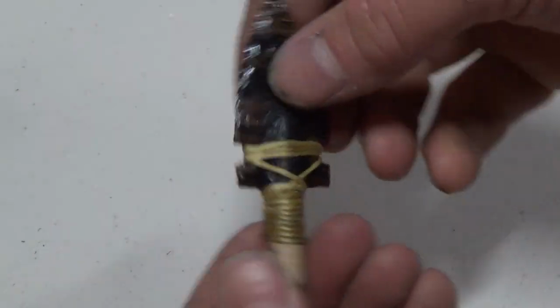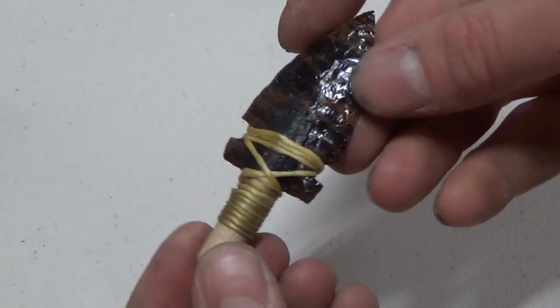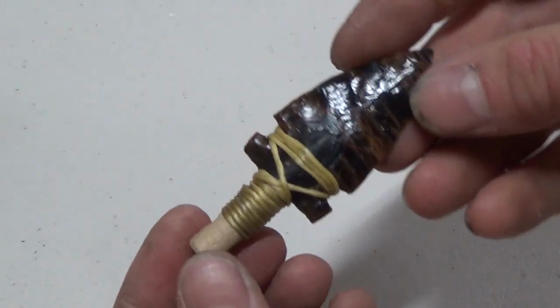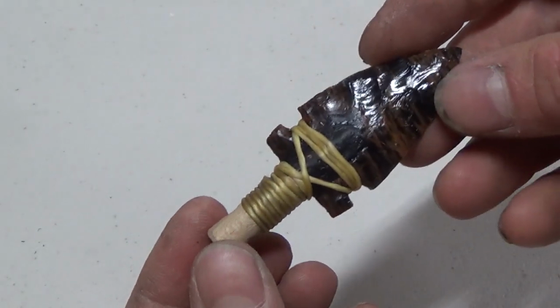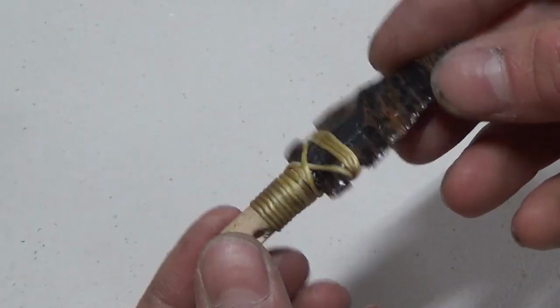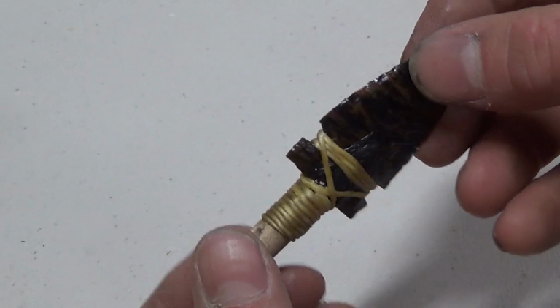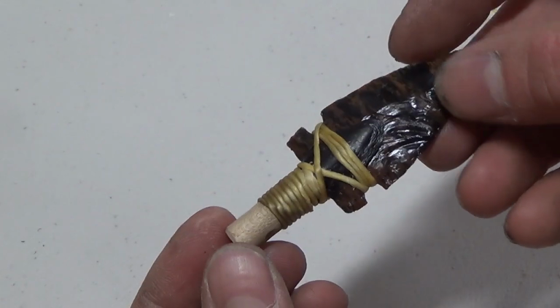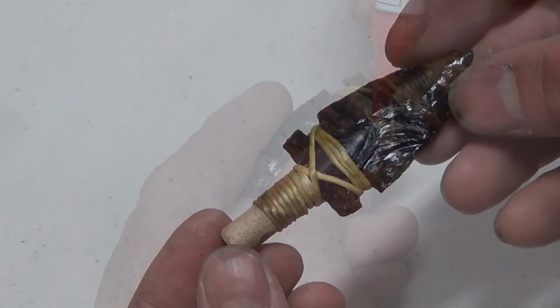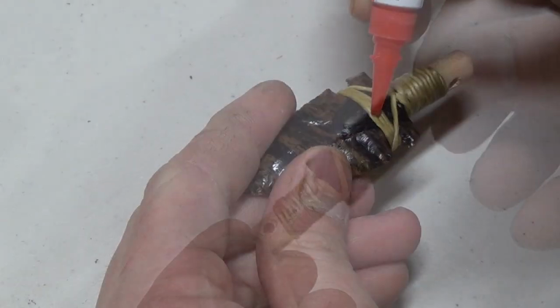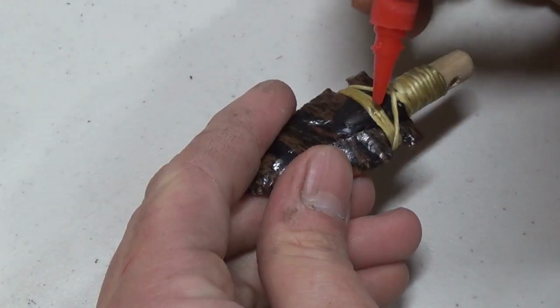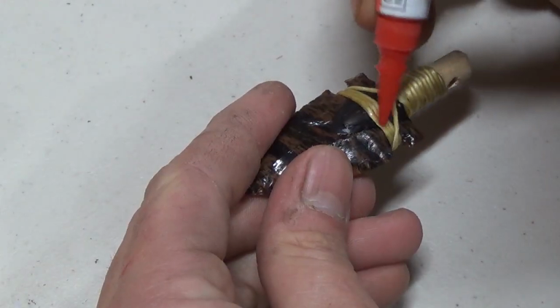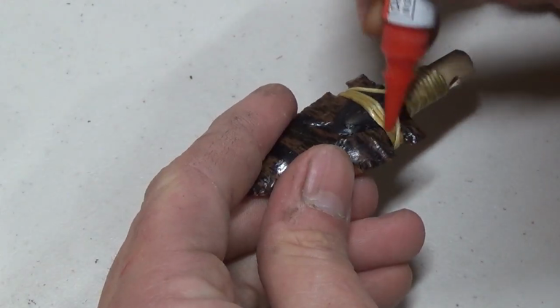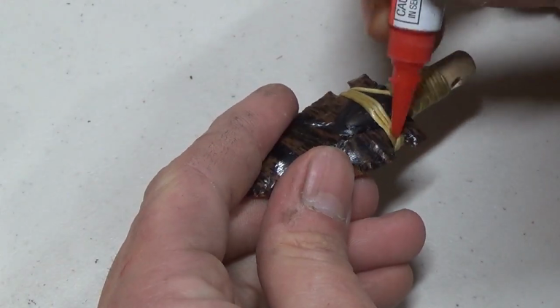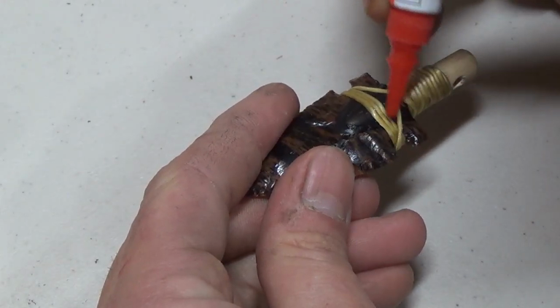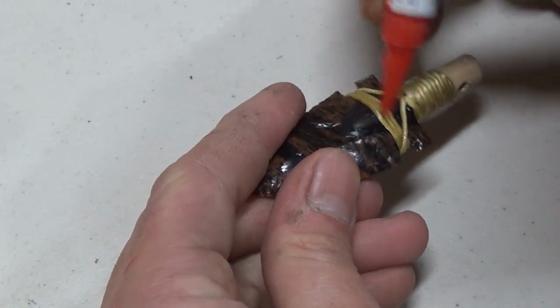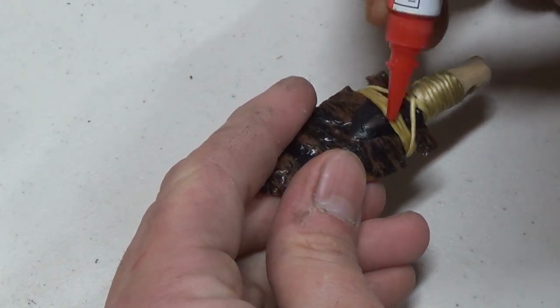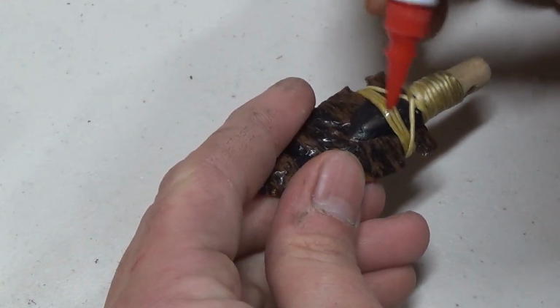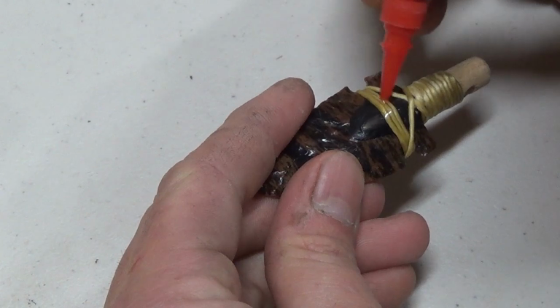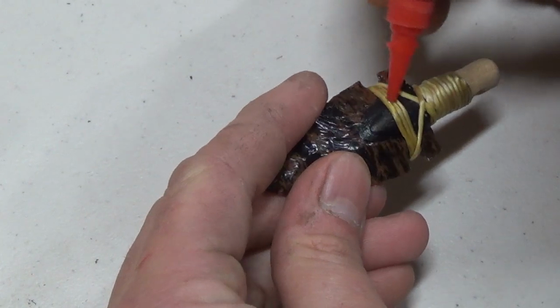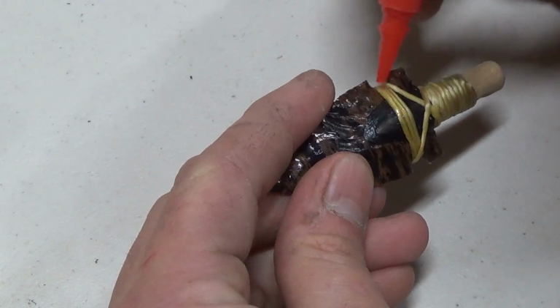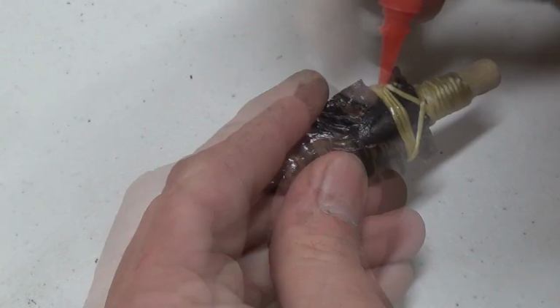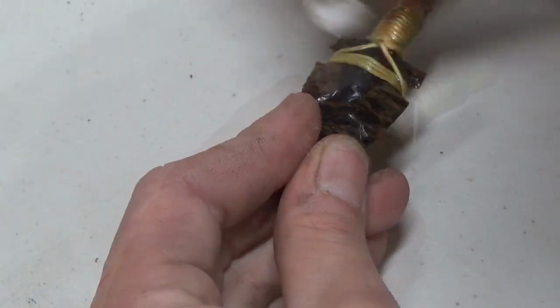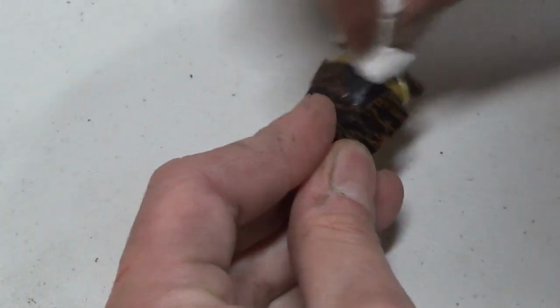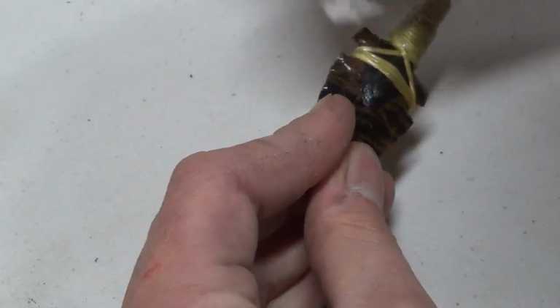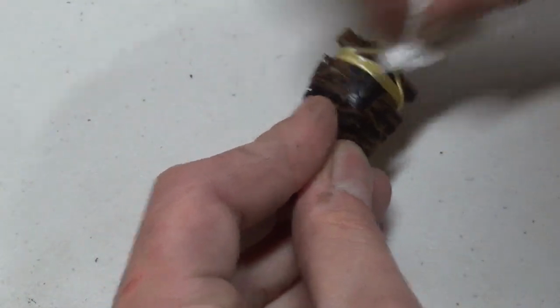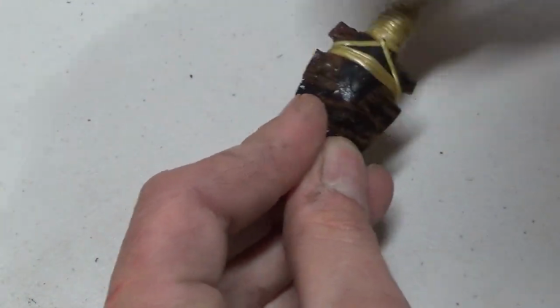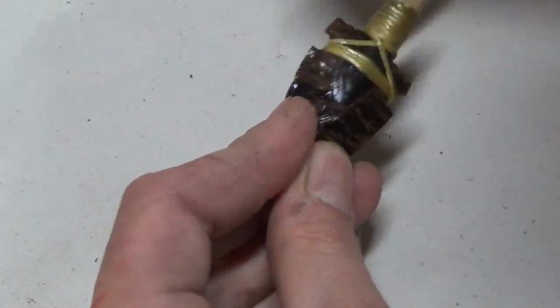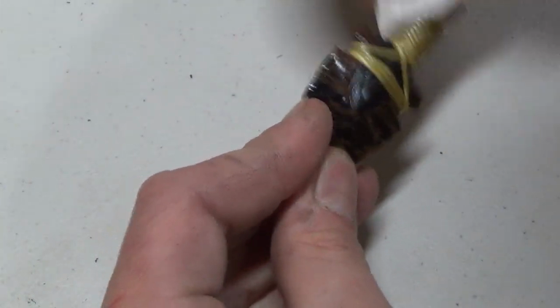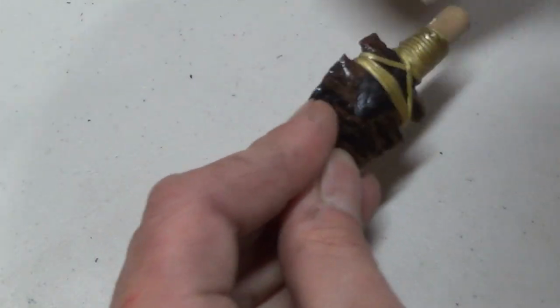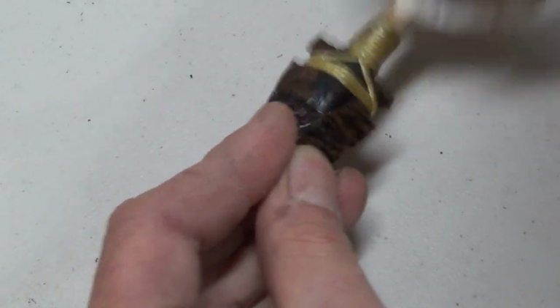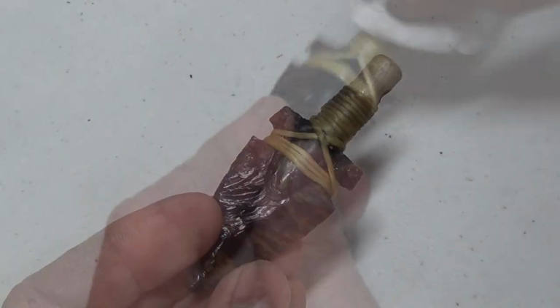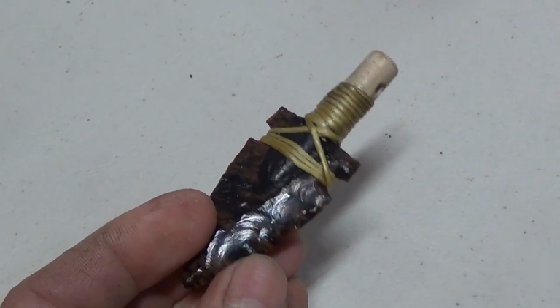Now that the wrap is finished, I use a thin CA or super glue to stabilize the wrap so that it doesn't fray or come apart. I wipe off the excess with a paper towel and then let it dry.